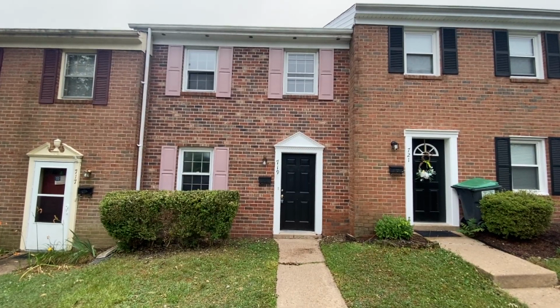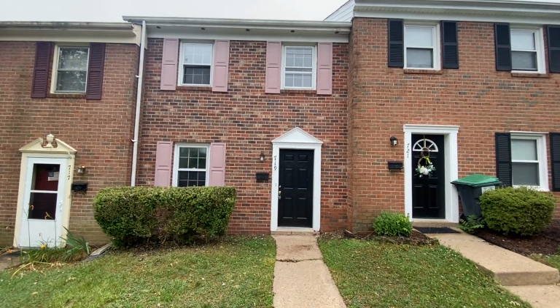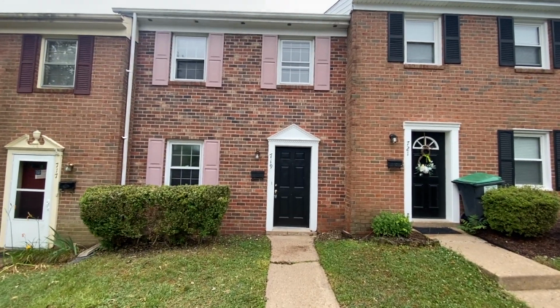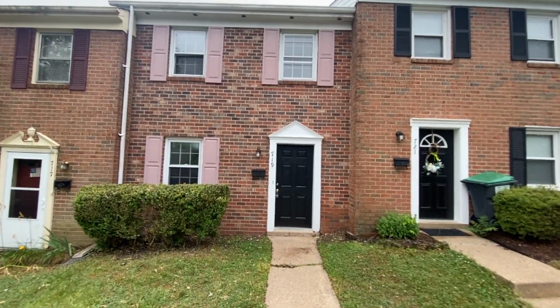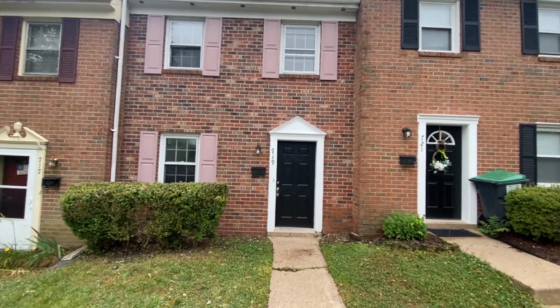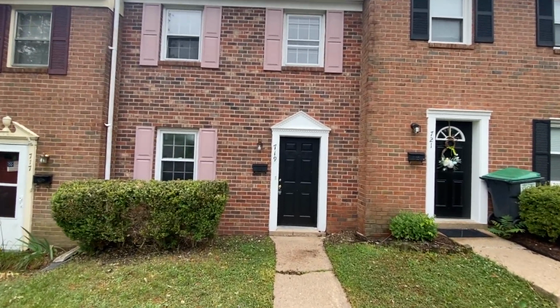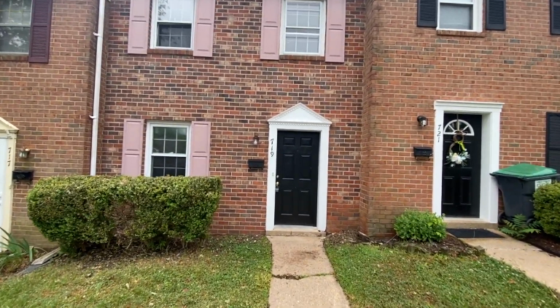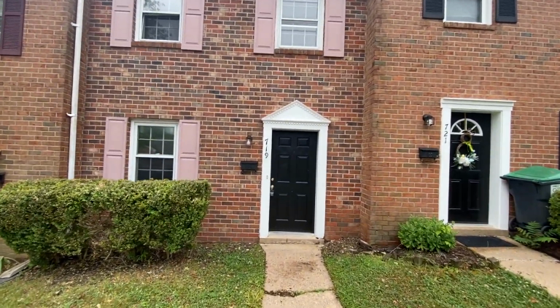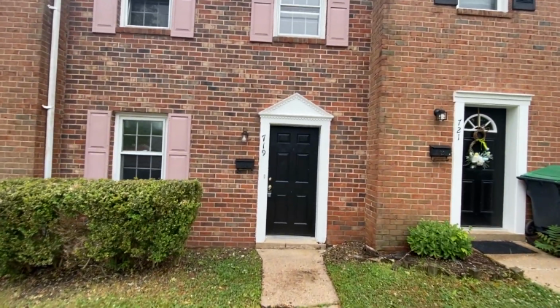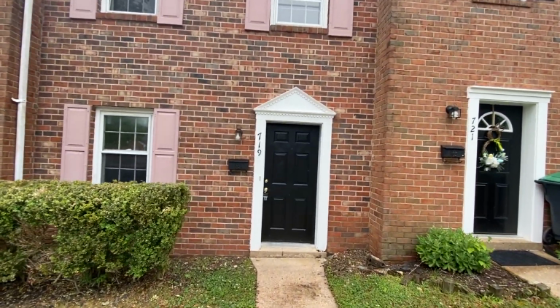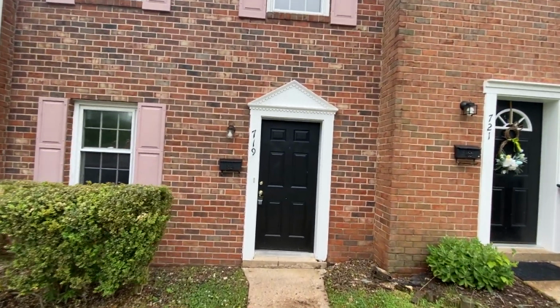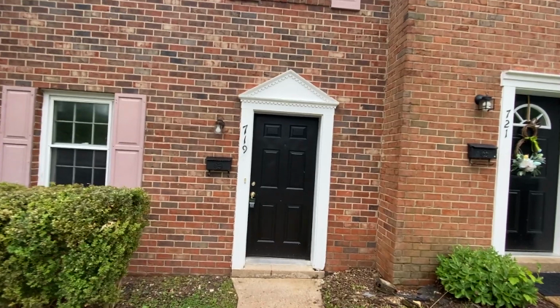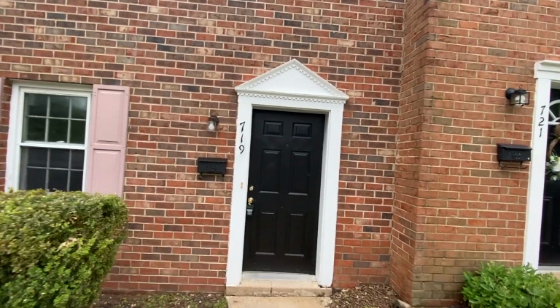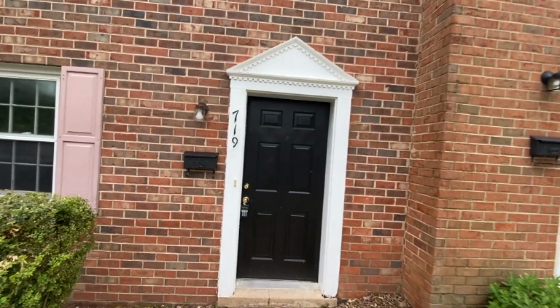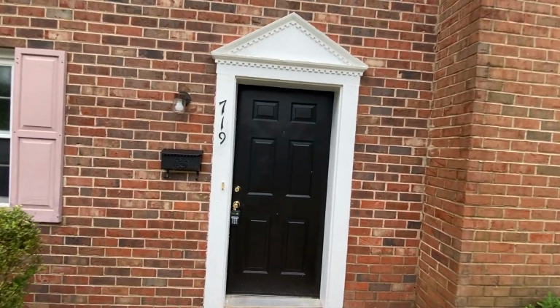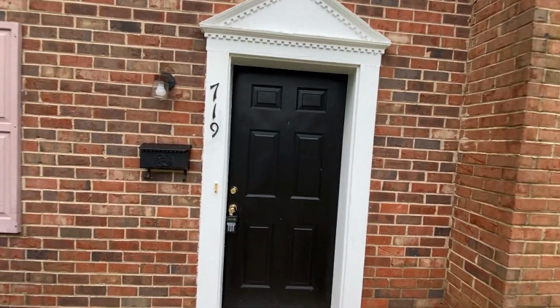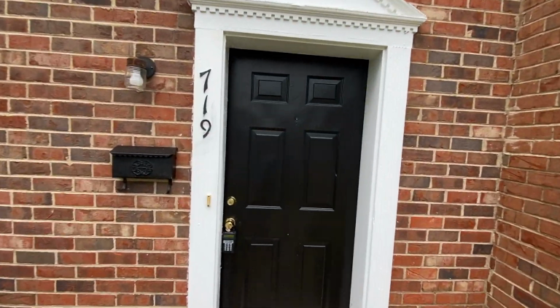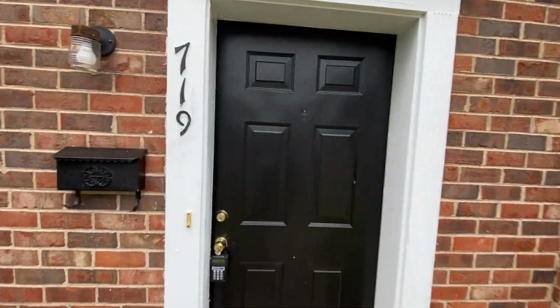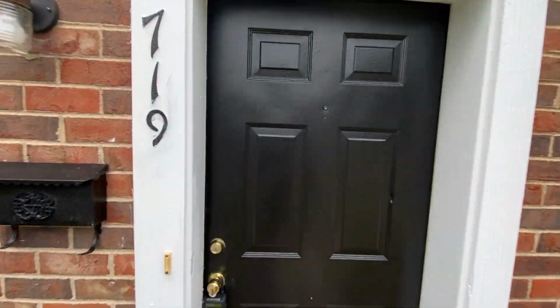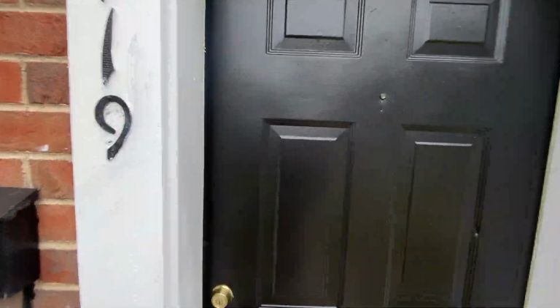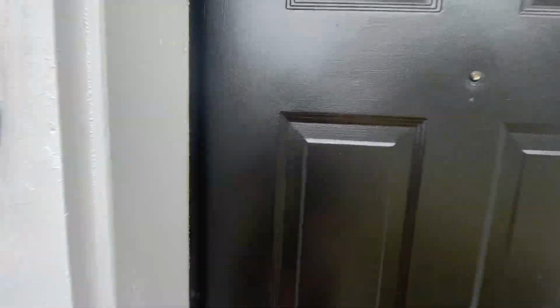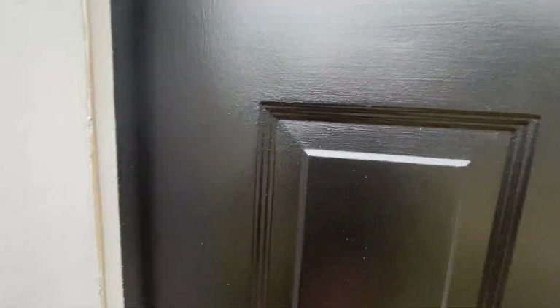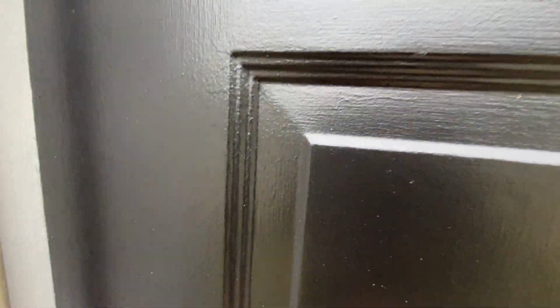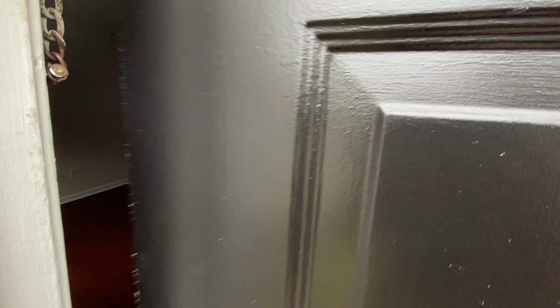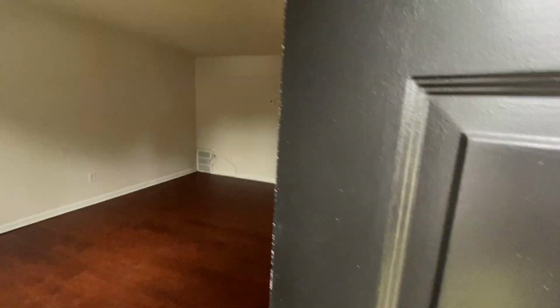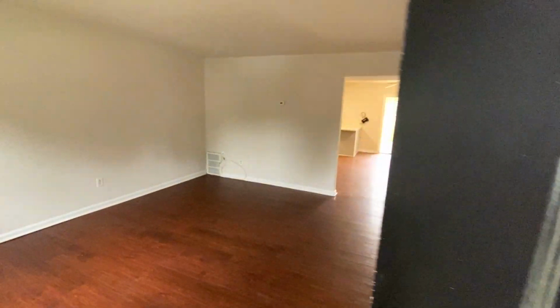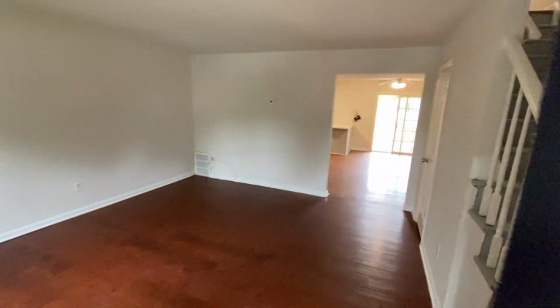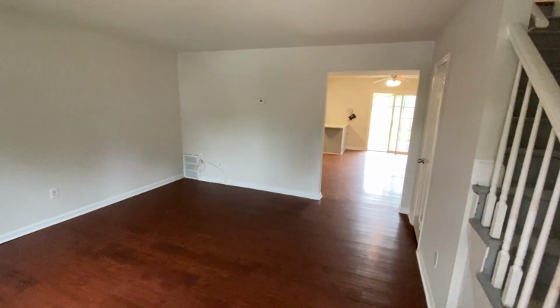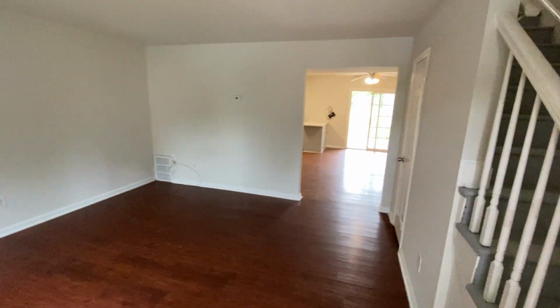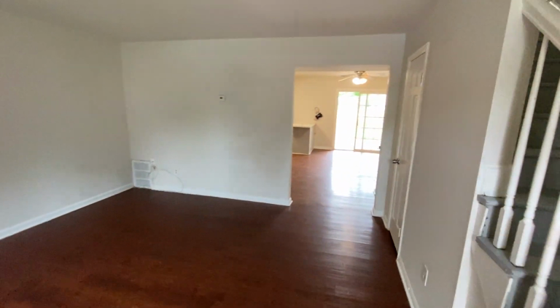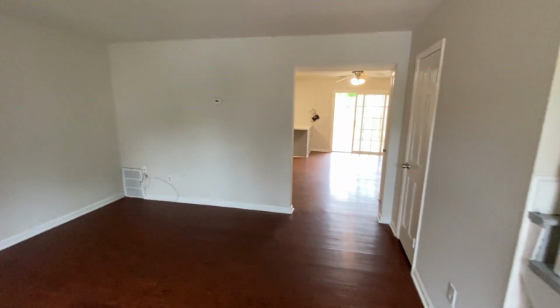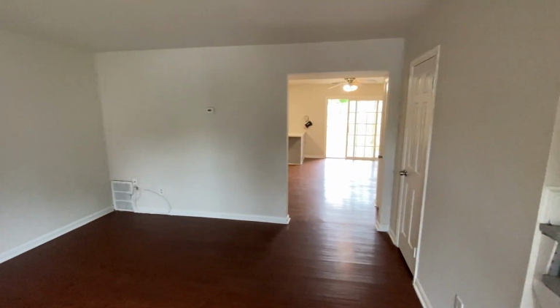Welcome to 719 Old Greenwich Circle in Fredericksburg, Virginia. This is a three-bedroom, one-and-a-half-bath, two-story townhouse. Rental is handled through MacDoc Property Management.